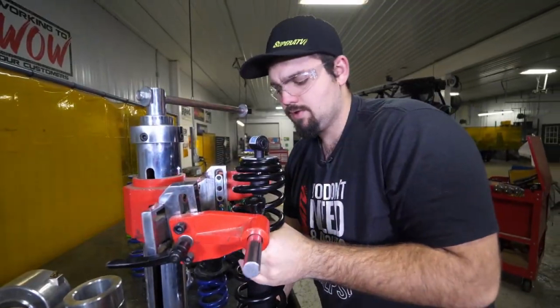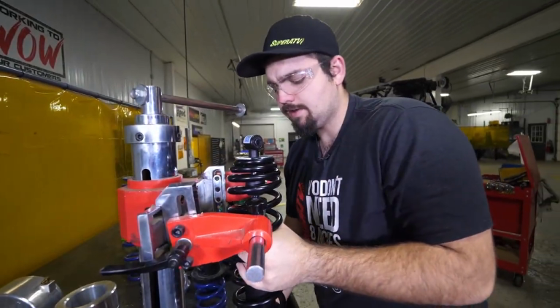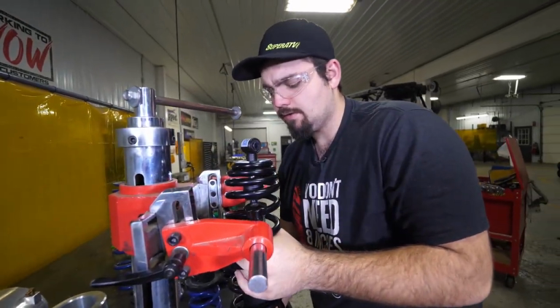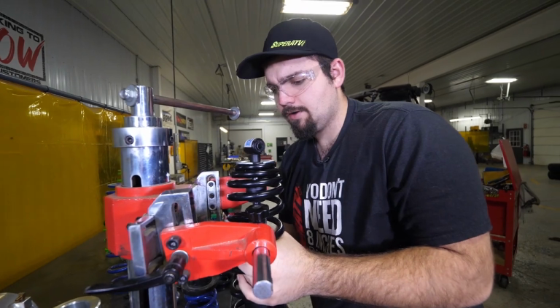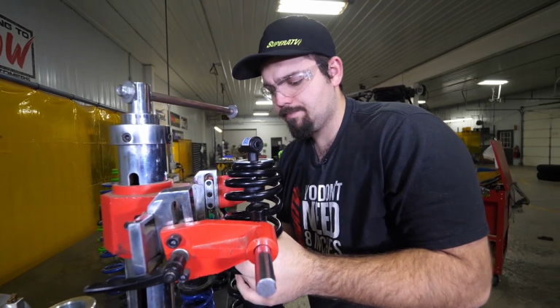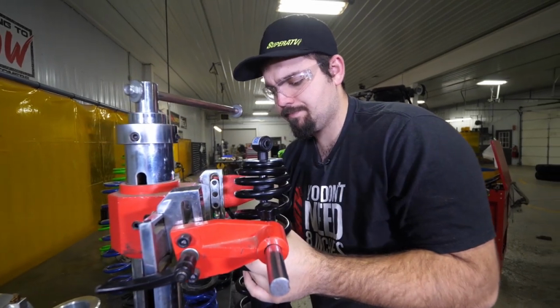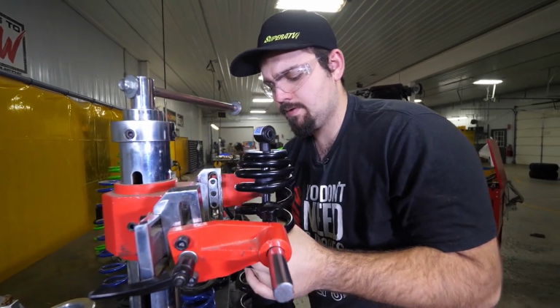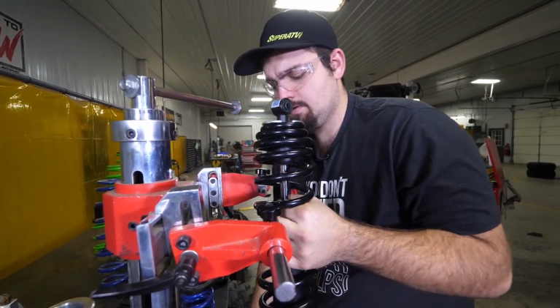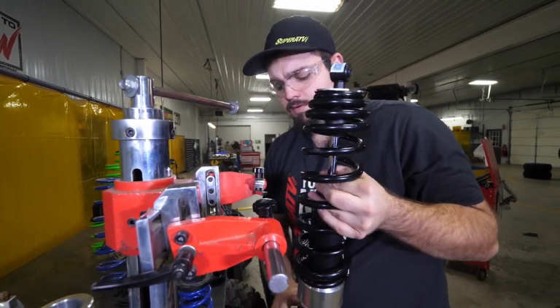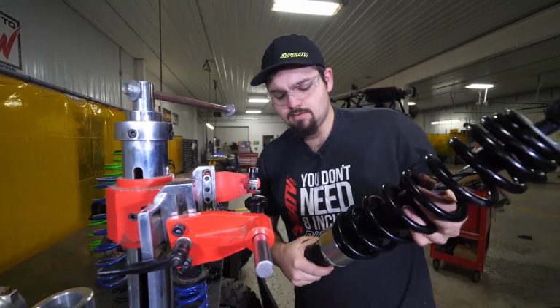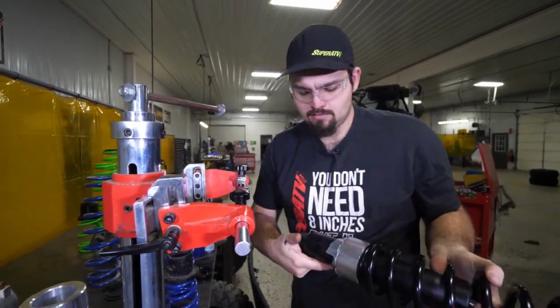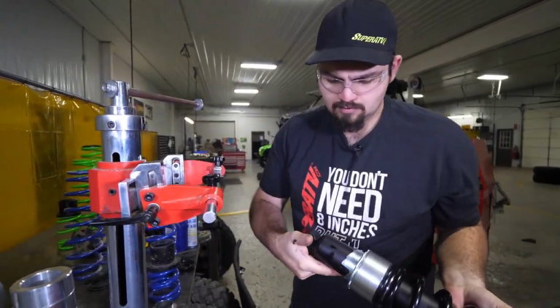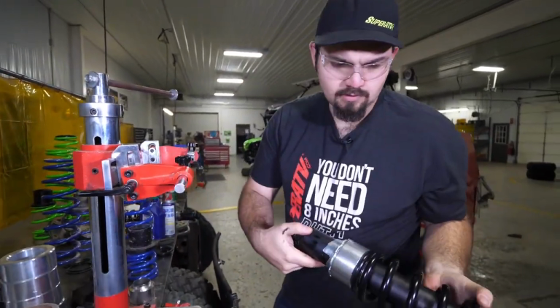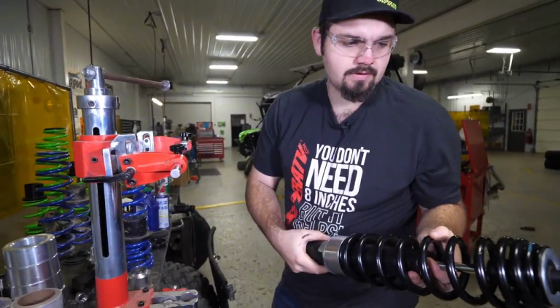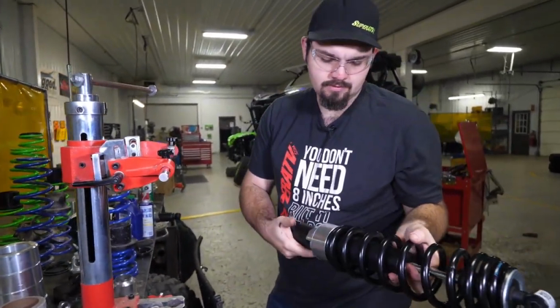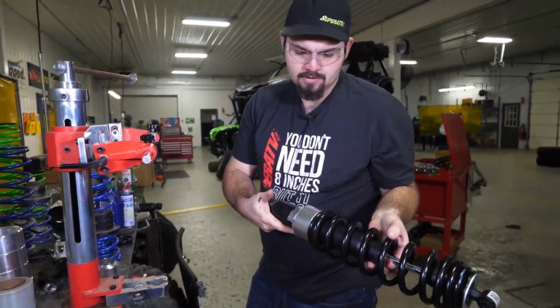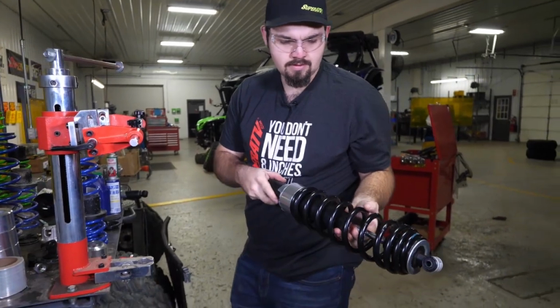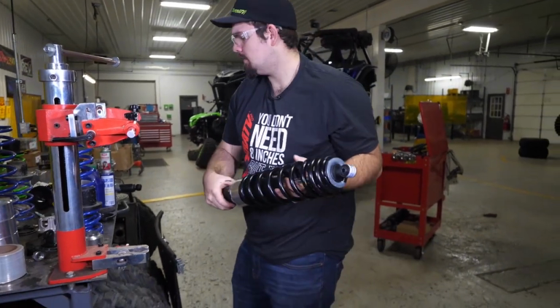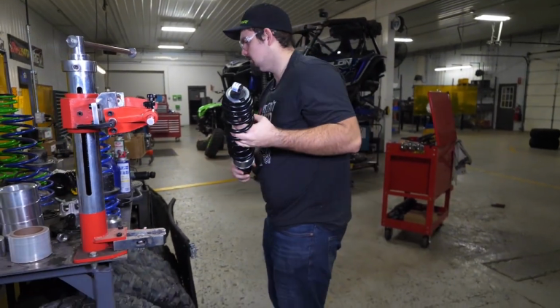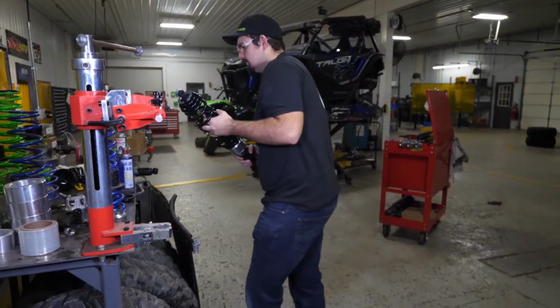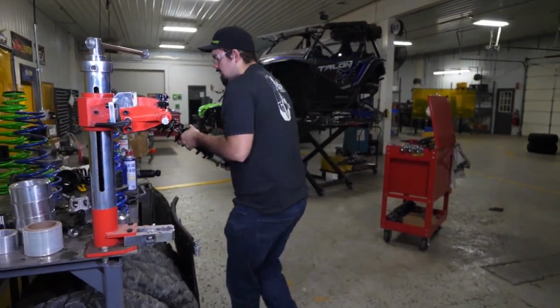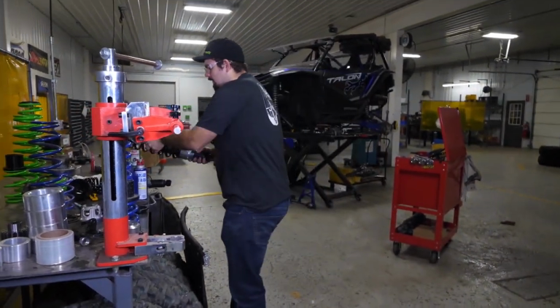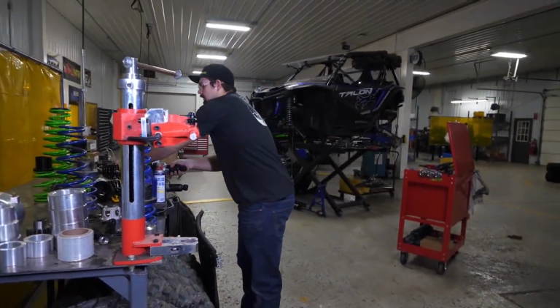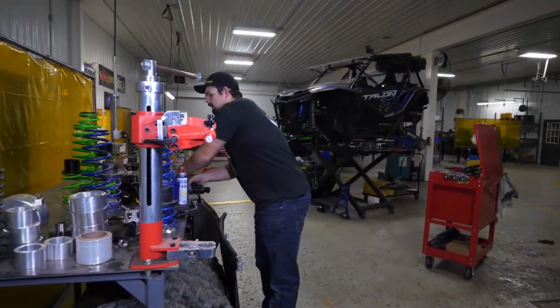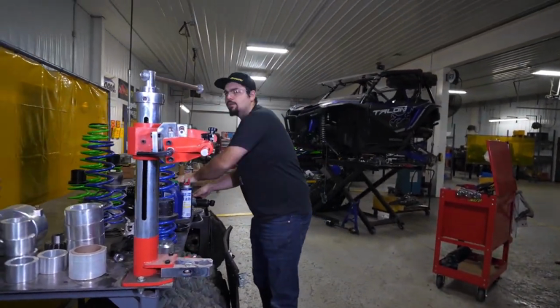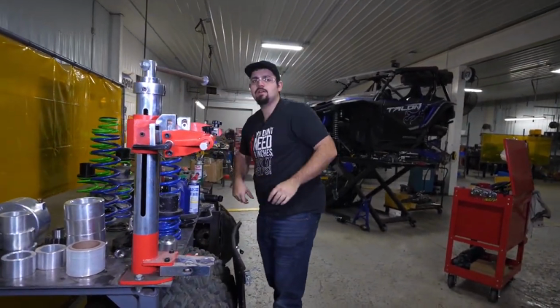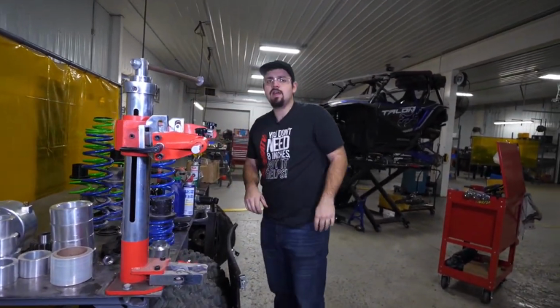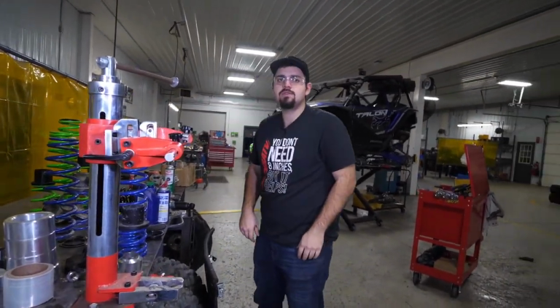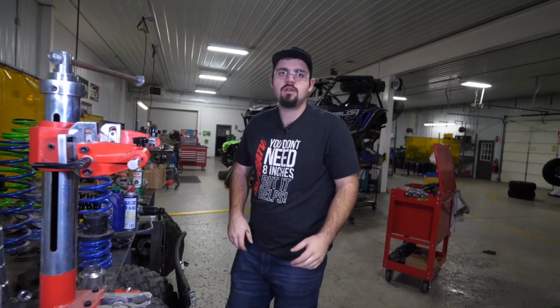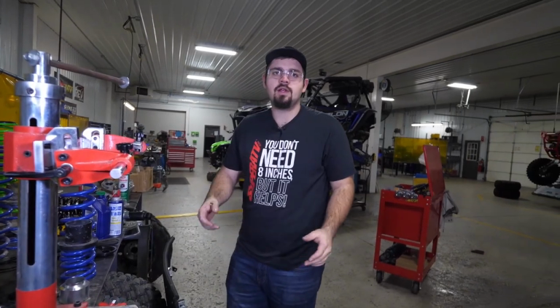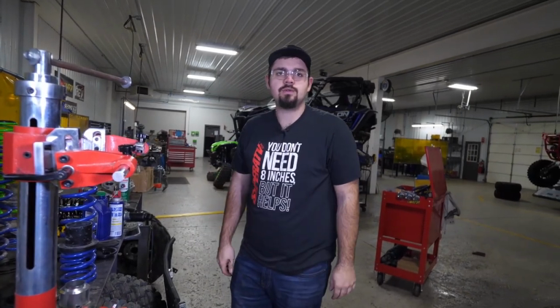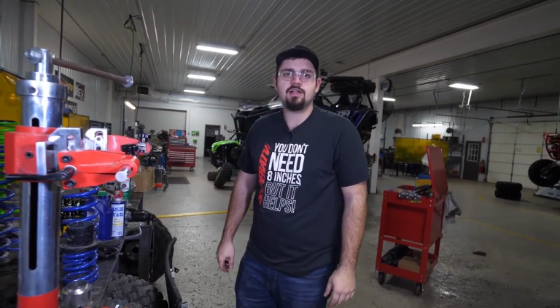That's how you do the rear — it'll look just like this right here. Go ahead and set this aside, then repeat all these steps for the rest of the three shocks.